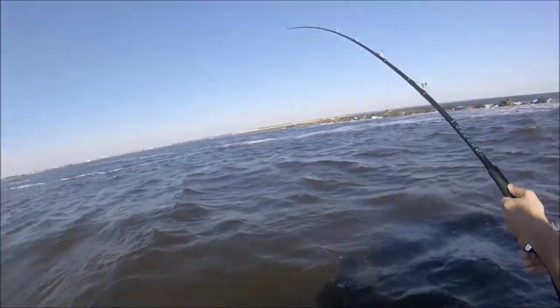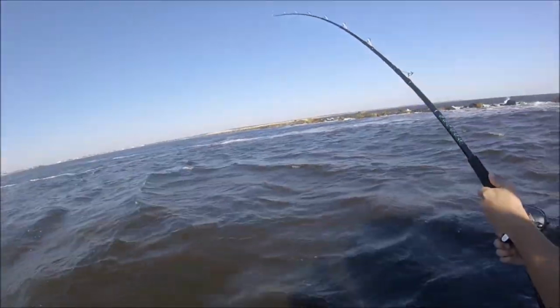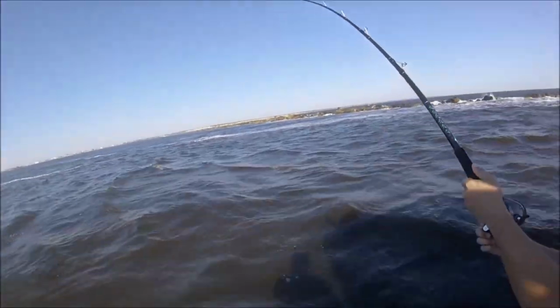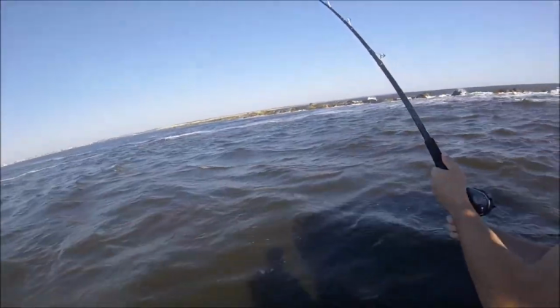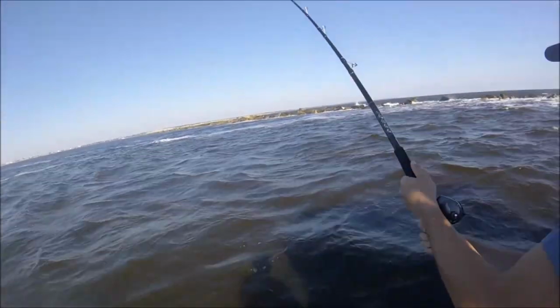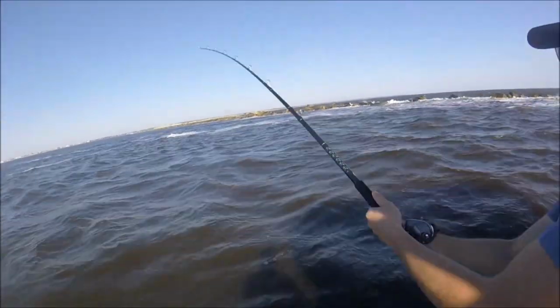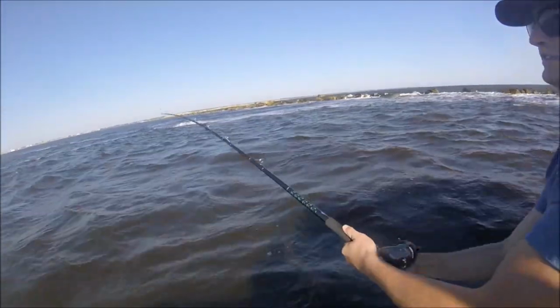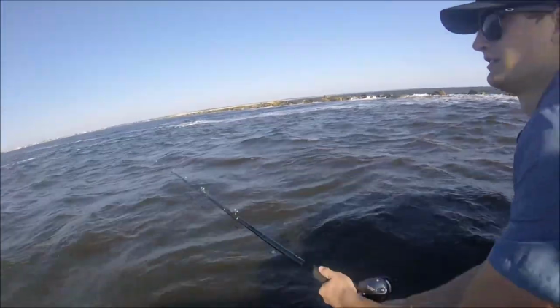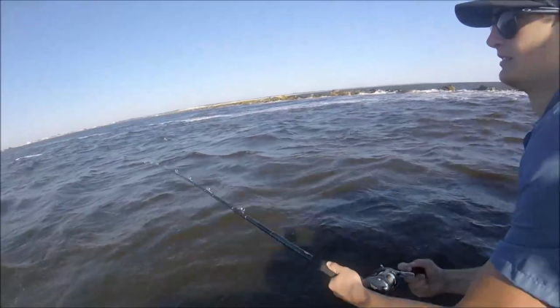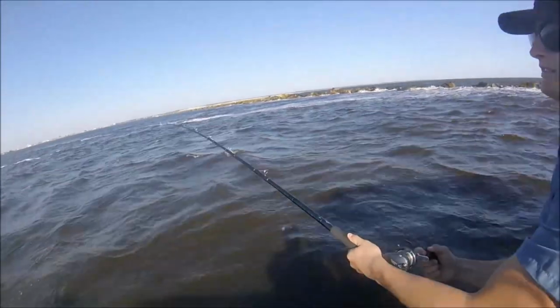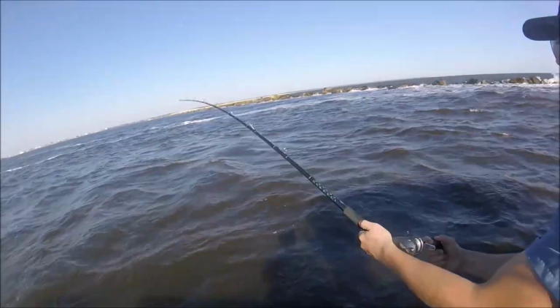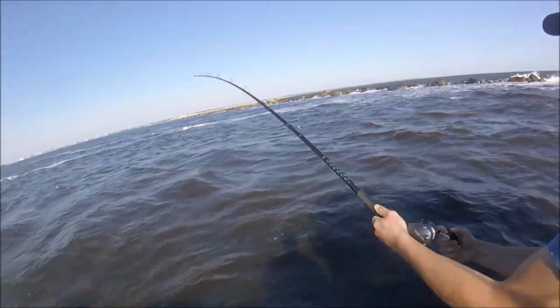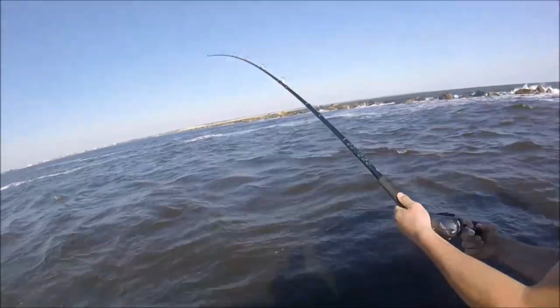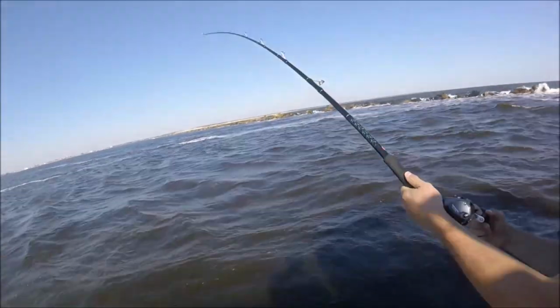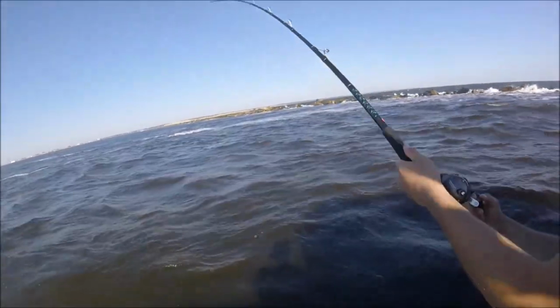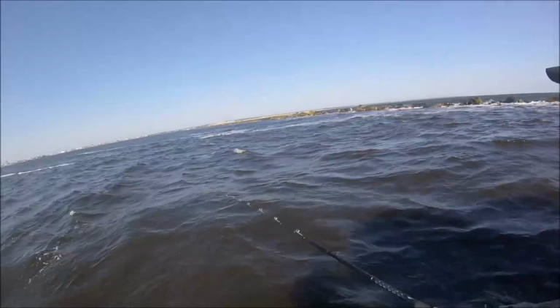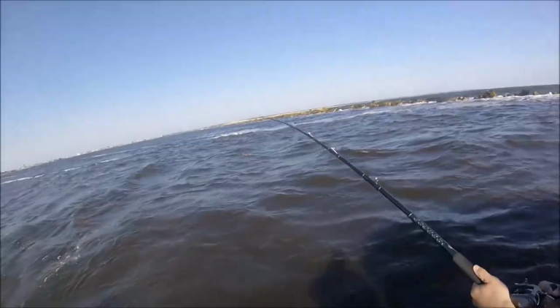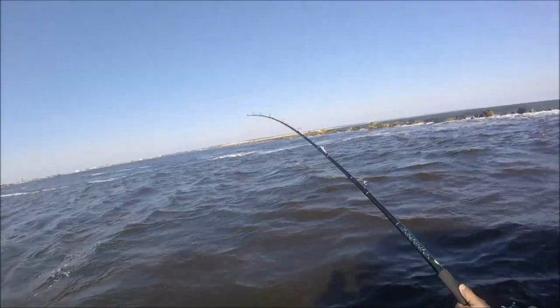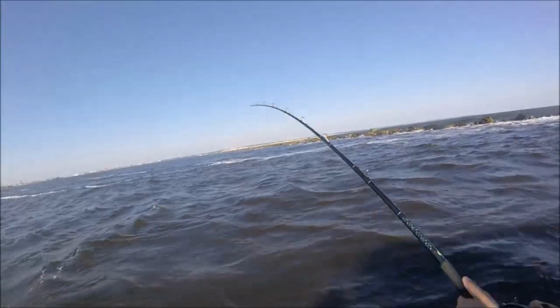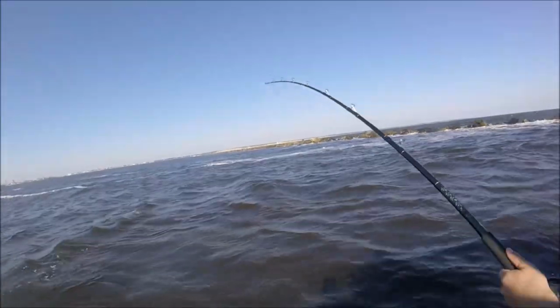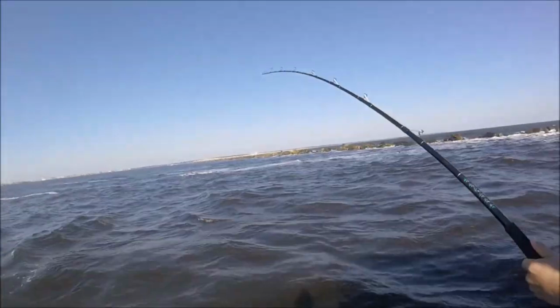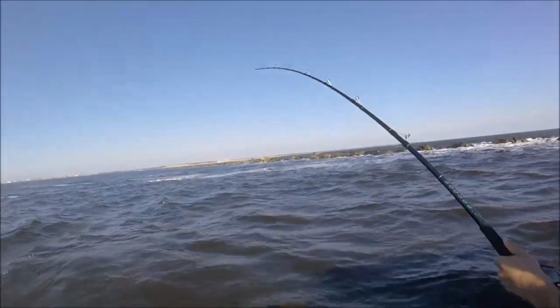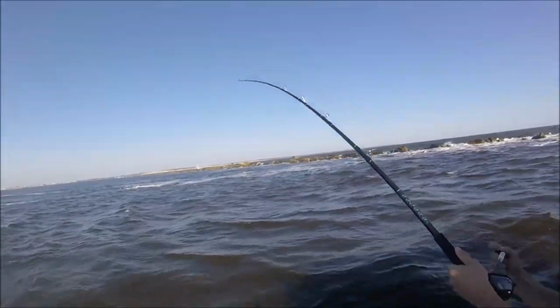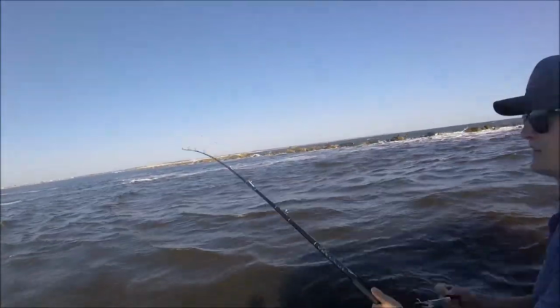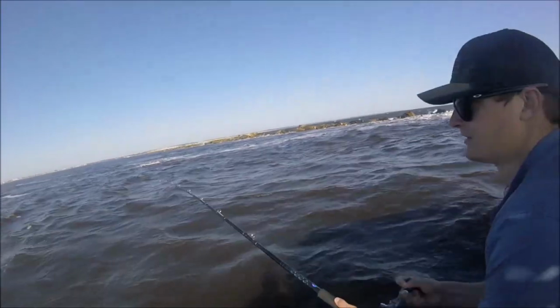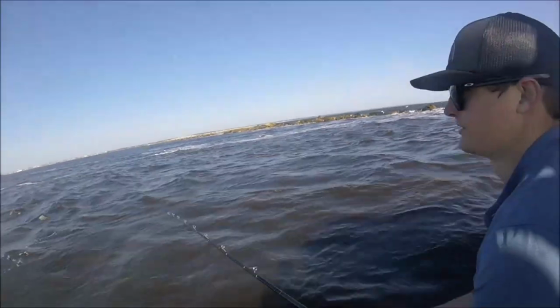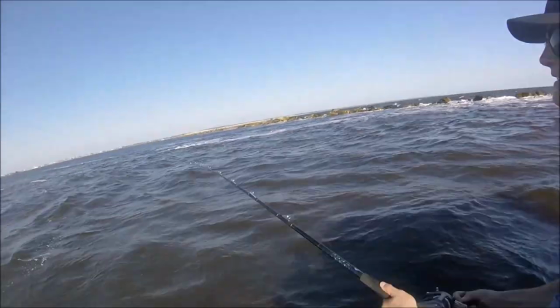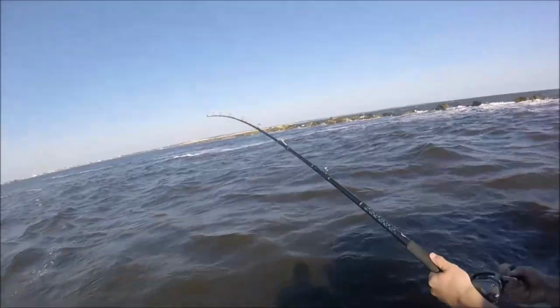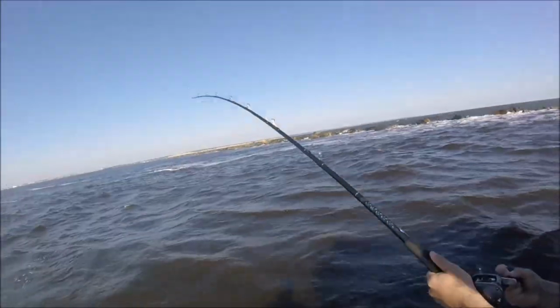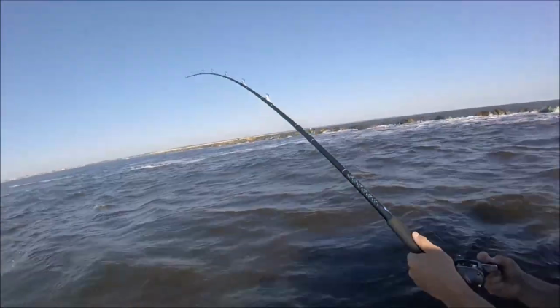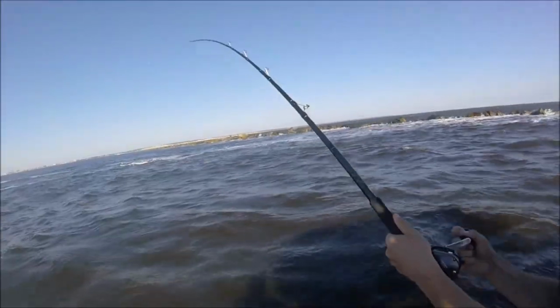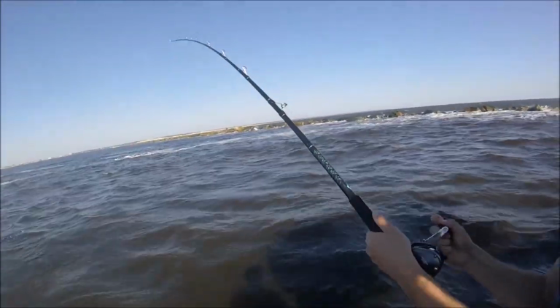Pulling in, hopefully, a big redfish — Brutus T Redfish. We almost thought we had brand new Rod and Reel Syndrome going here, because we weren't getting no bites.